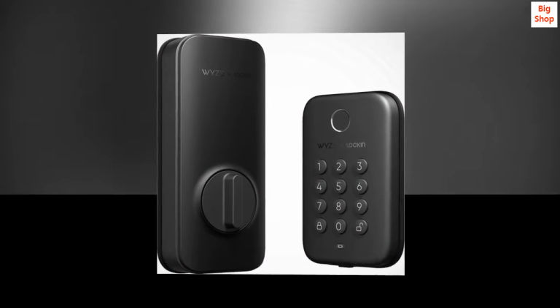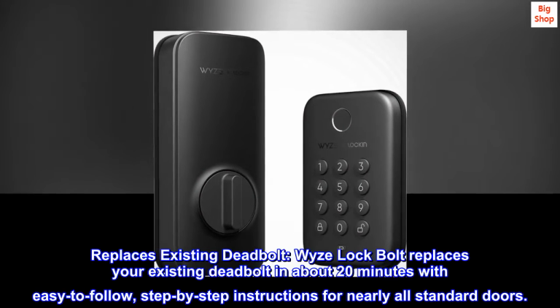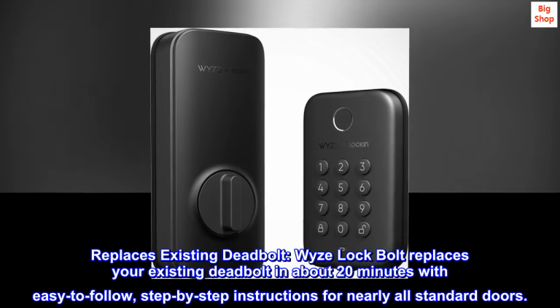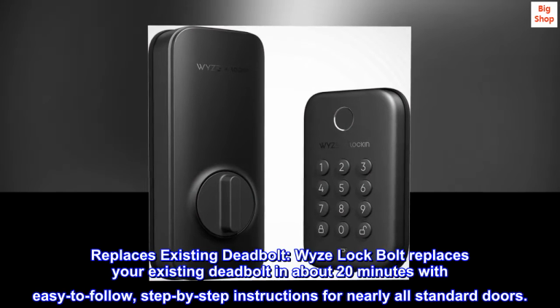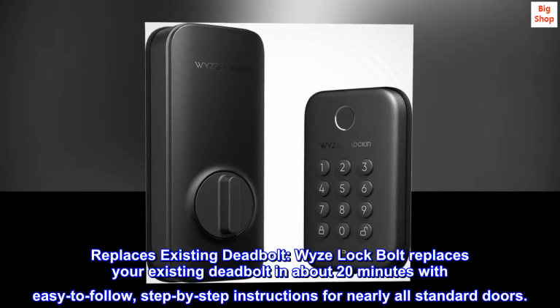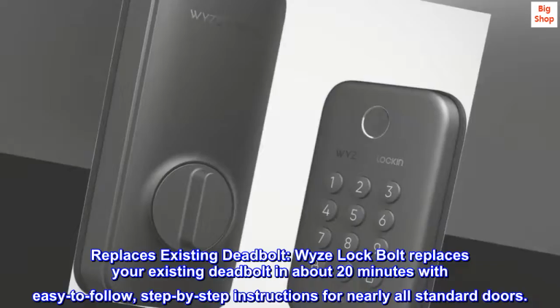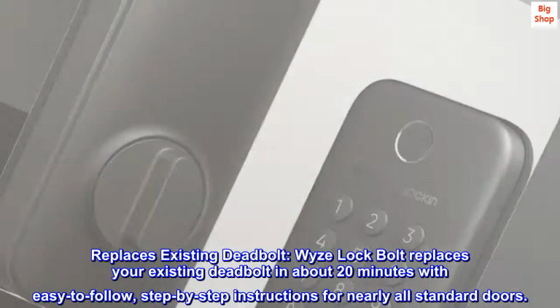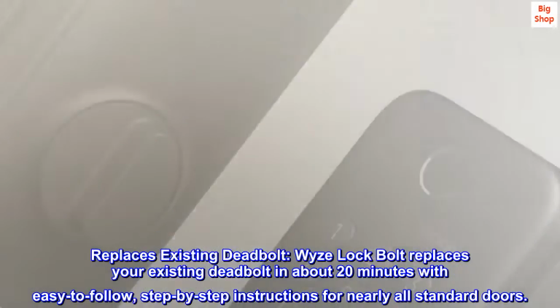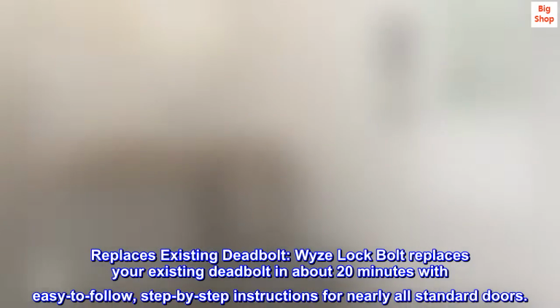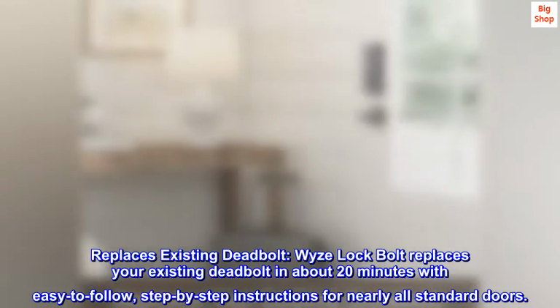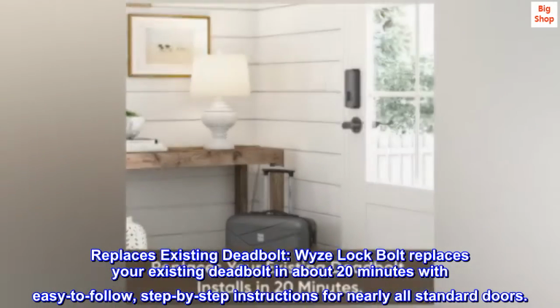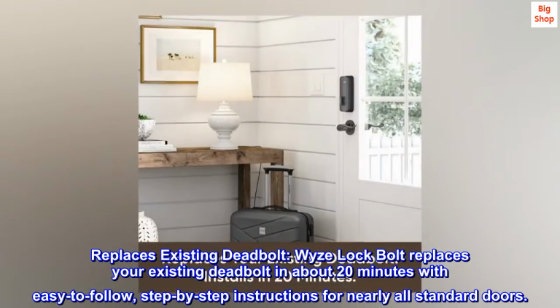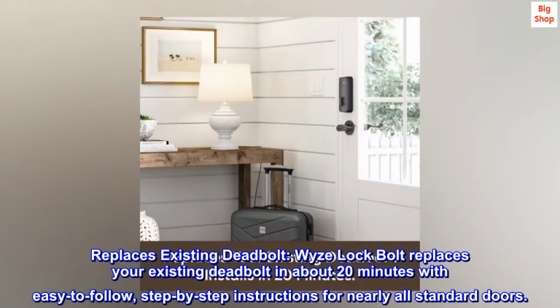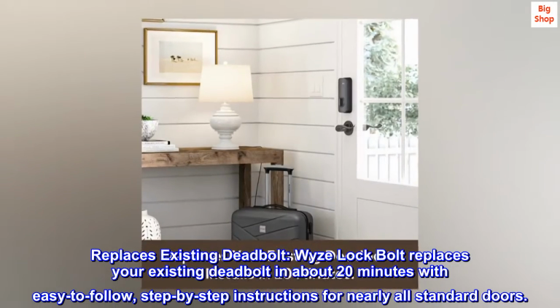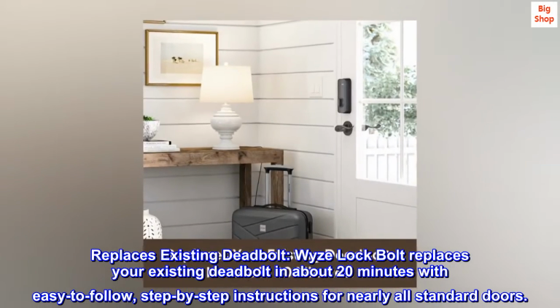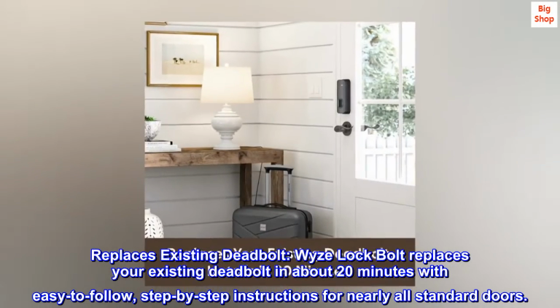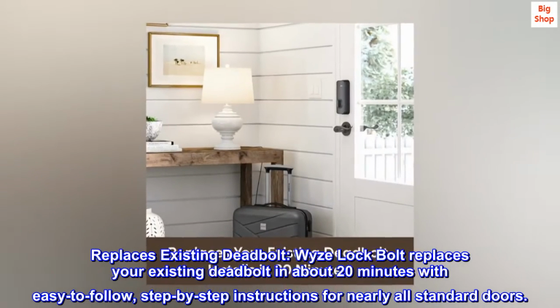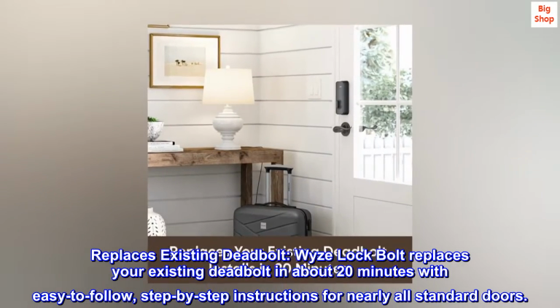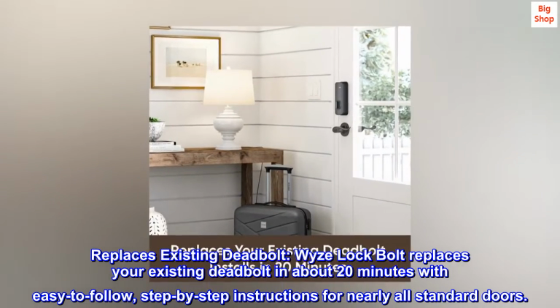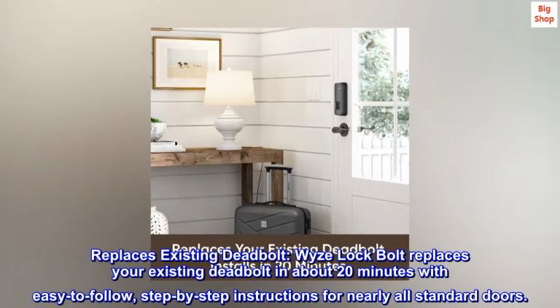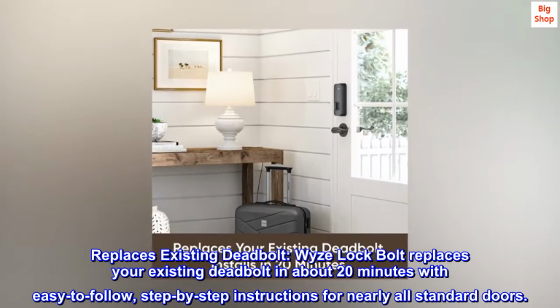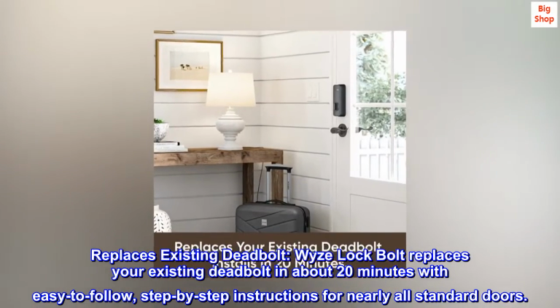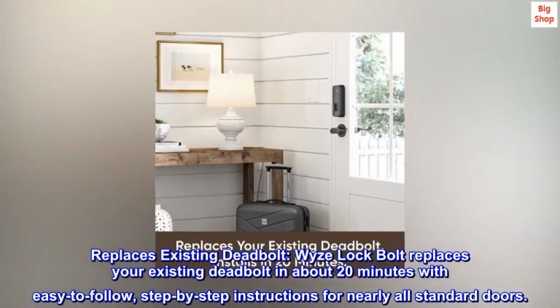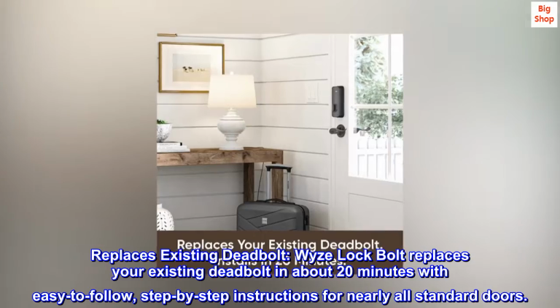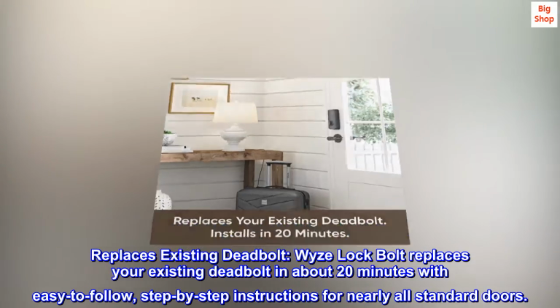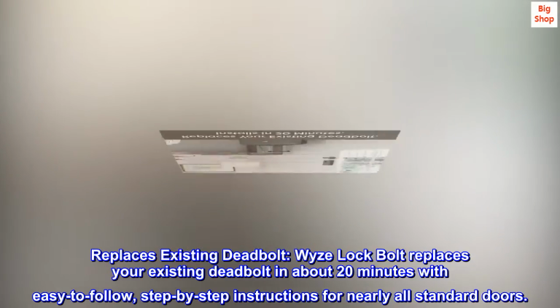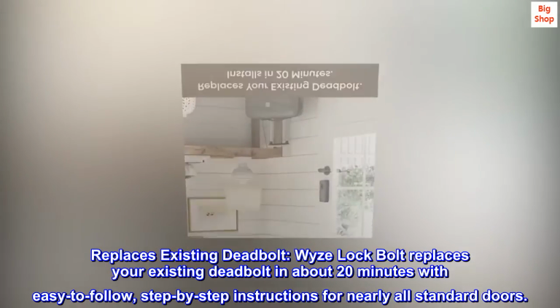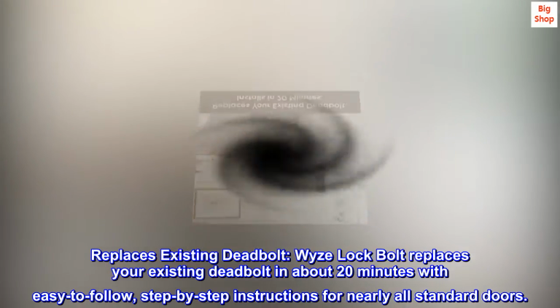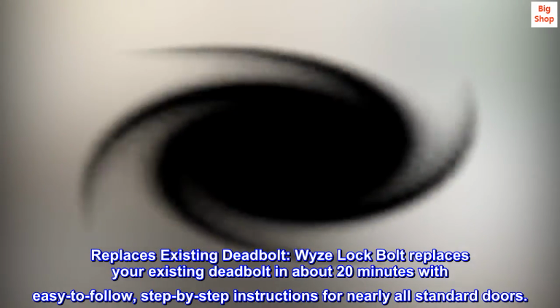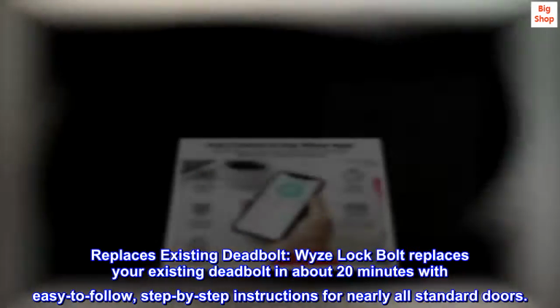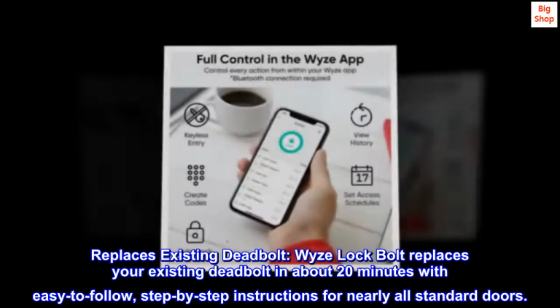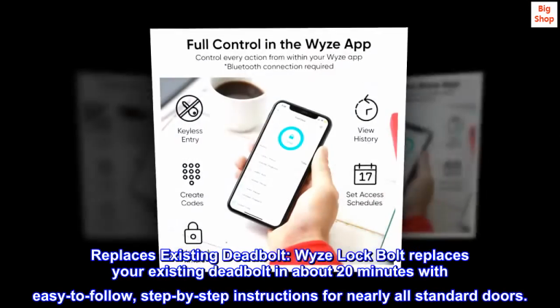Replaces existing deadbolt. WISE Lock Bolt replaces your existing deadbolt in about 20 minutes with easy-to-follow, step-by-step instructions for nearly all standard doors.